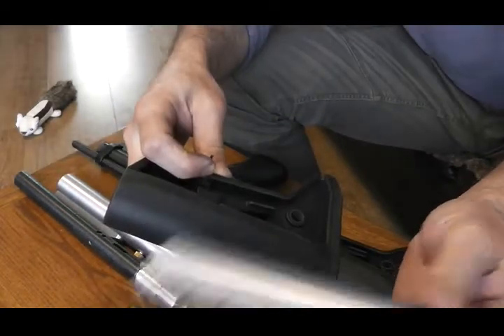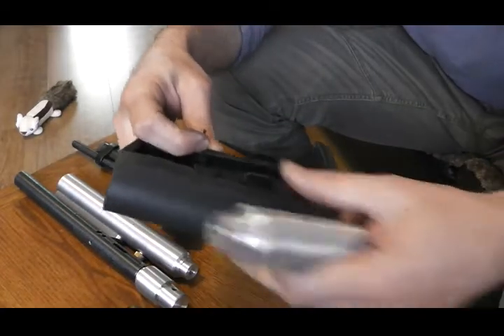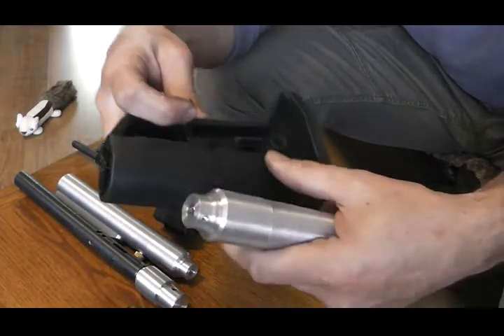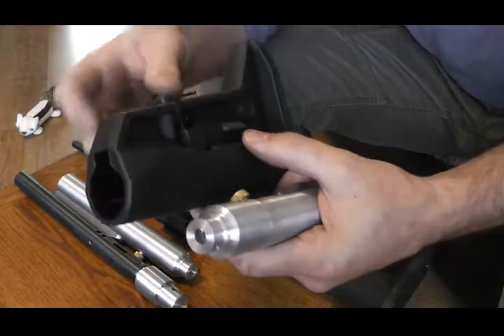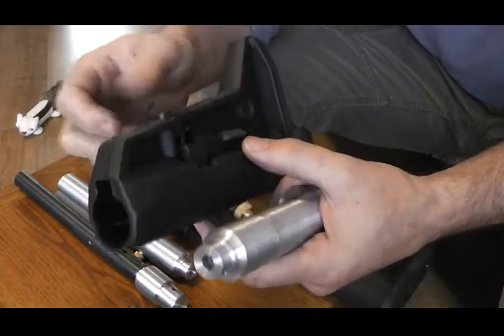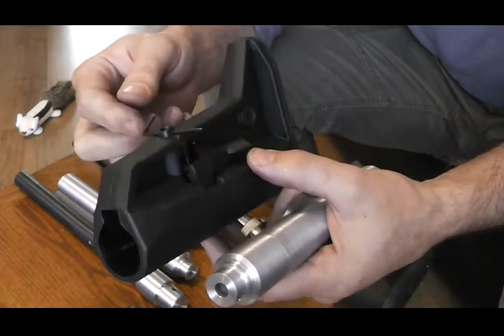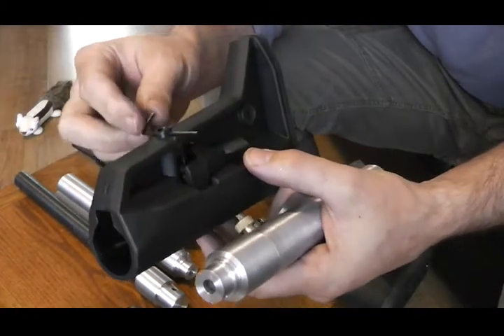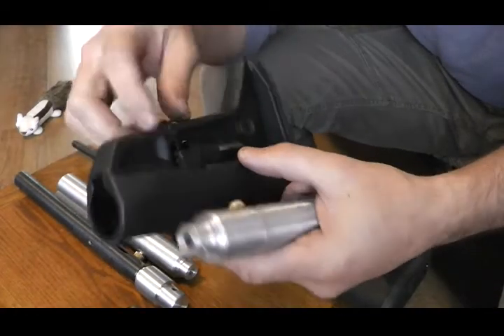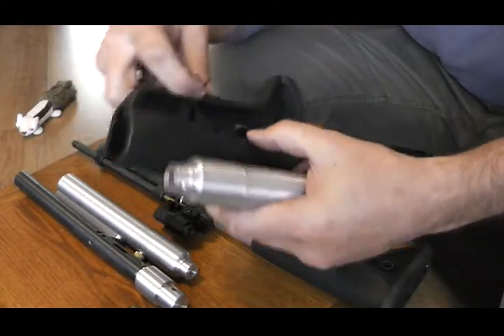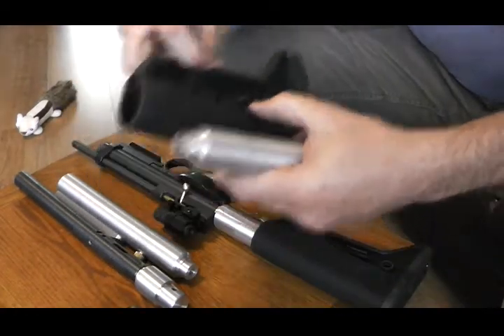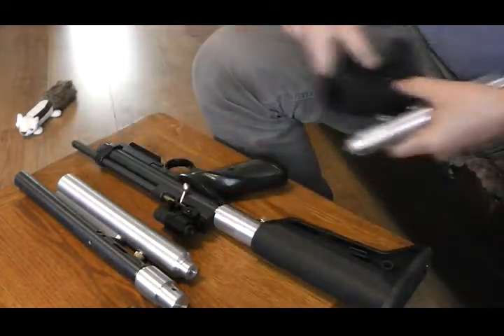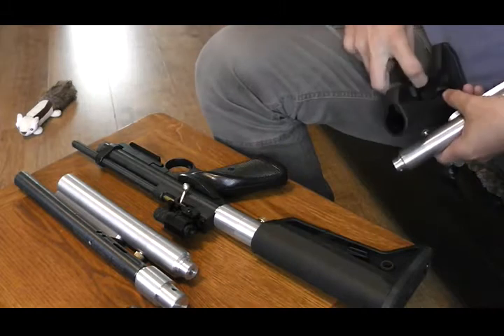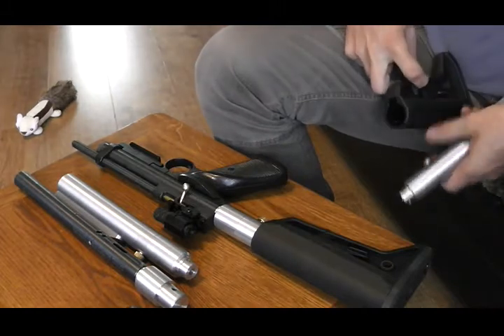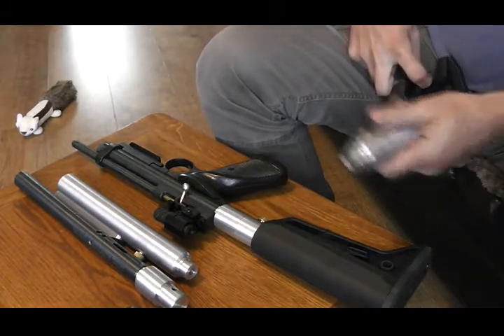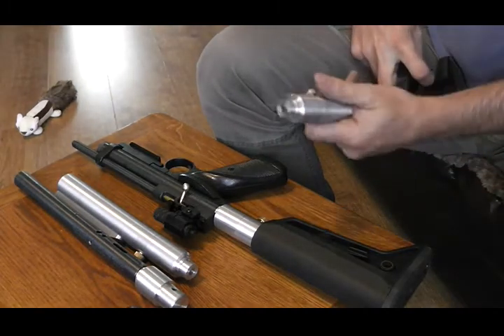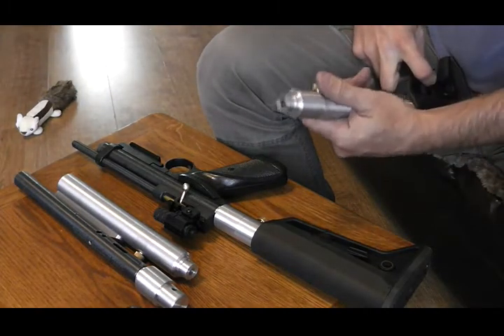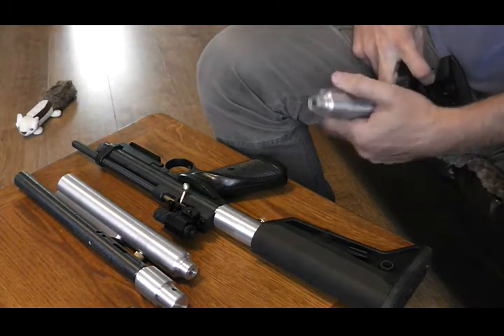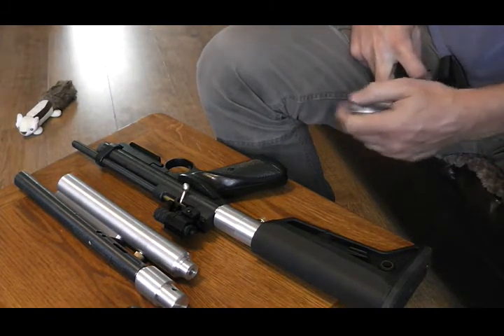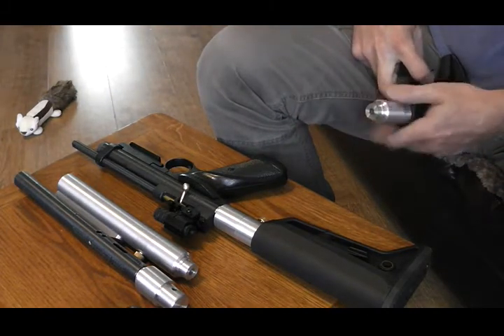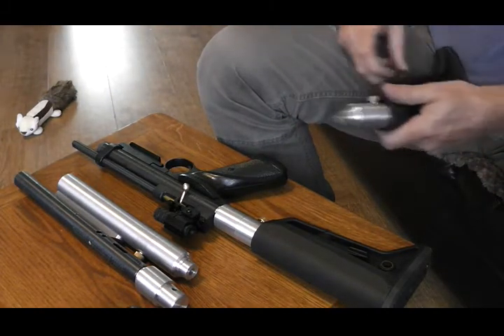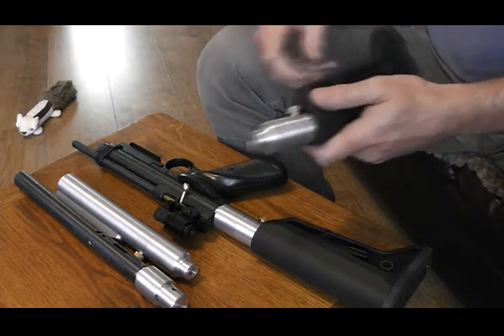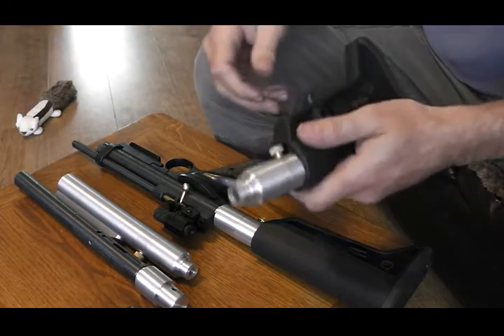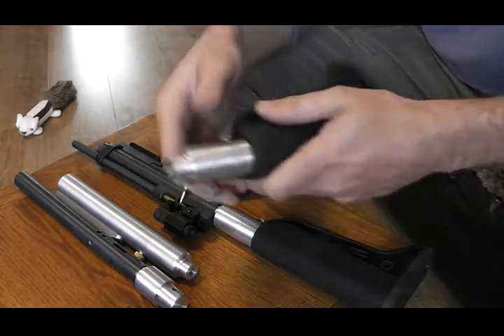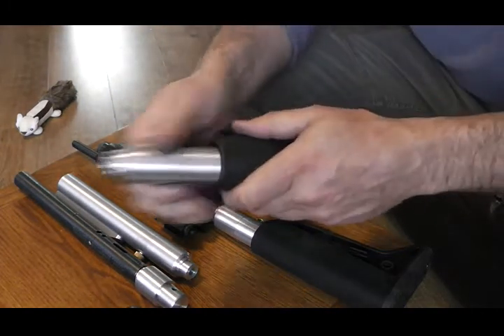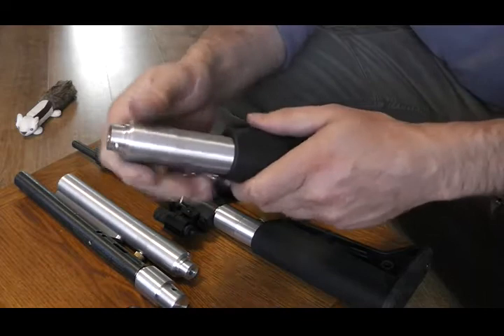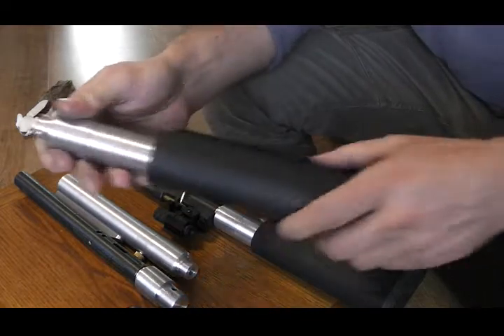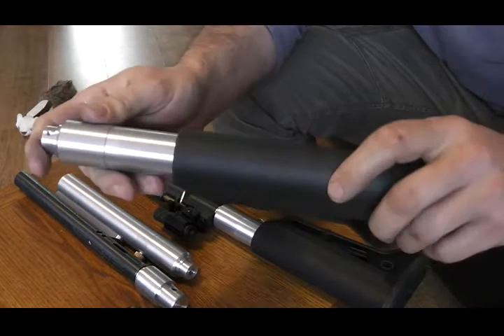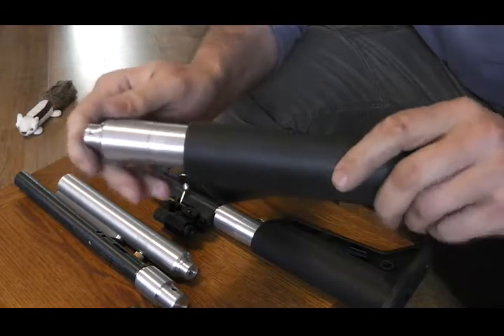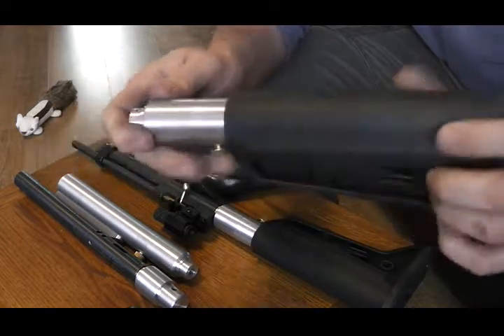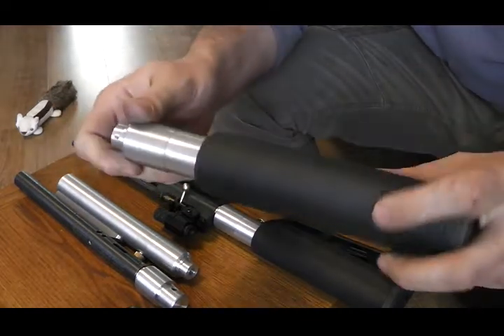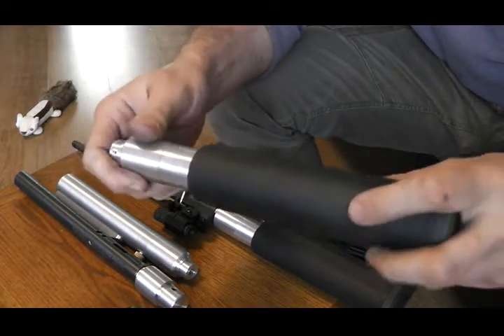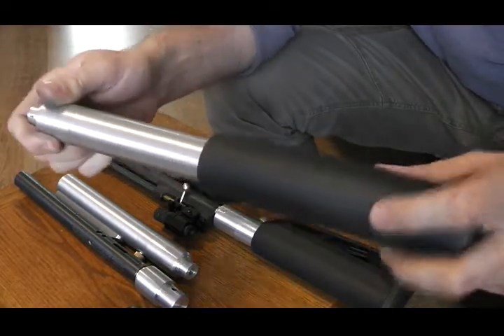So to put it back it's the same — put your key in there, pull it back, pop your tube in, let it go all the way in, and again you're set up. Good to go.